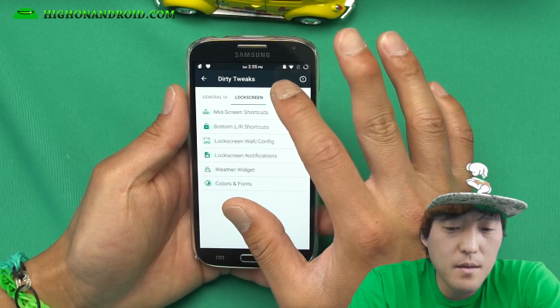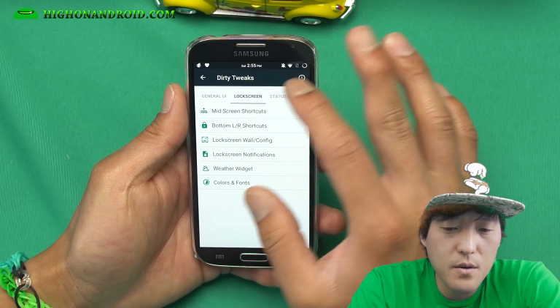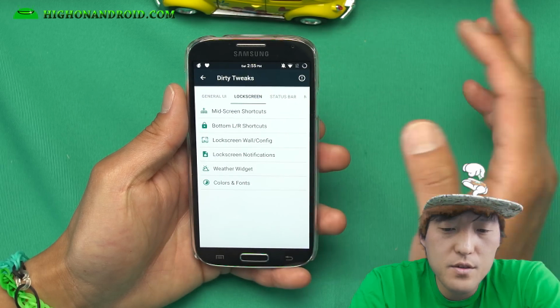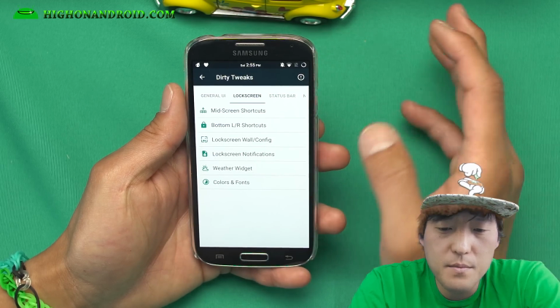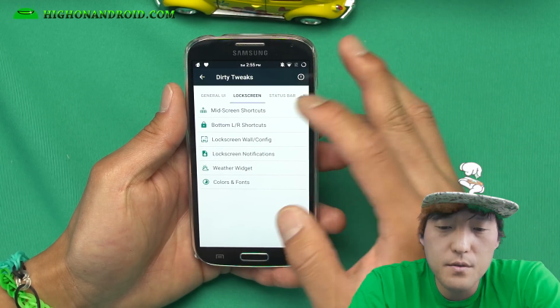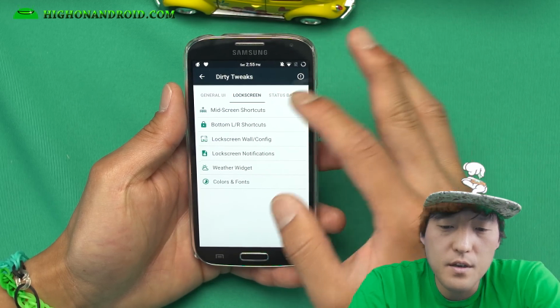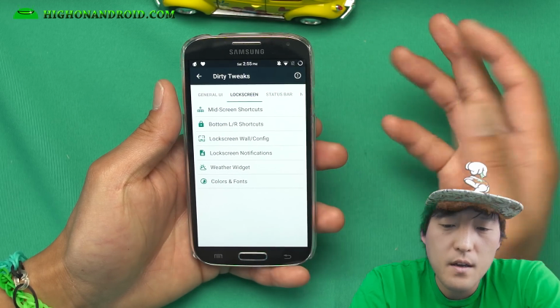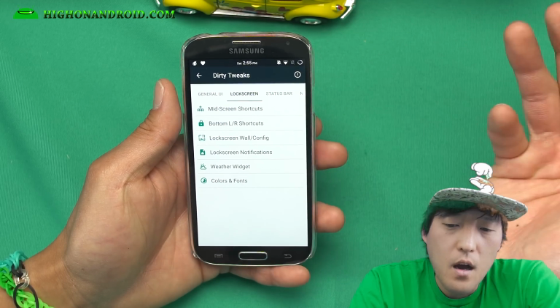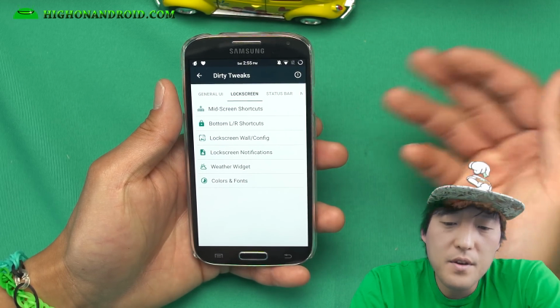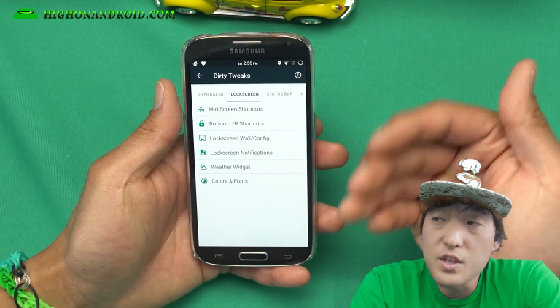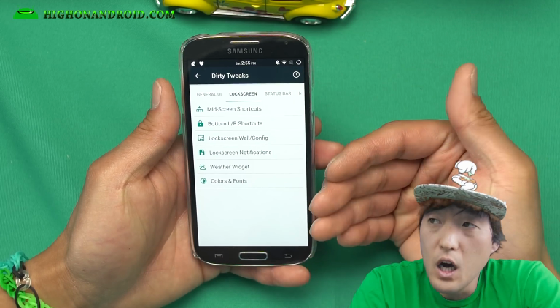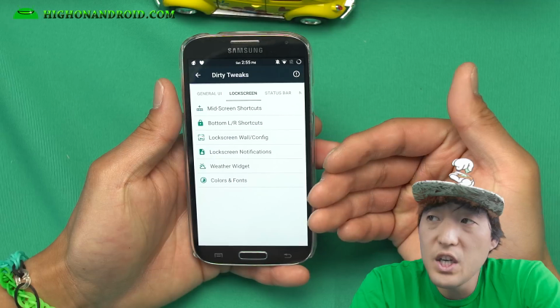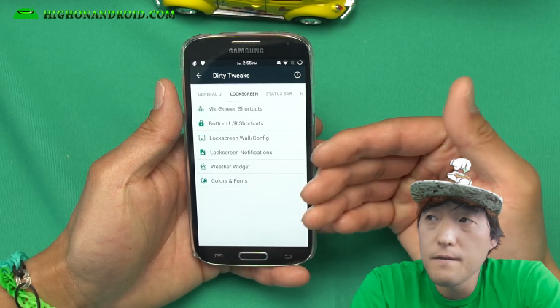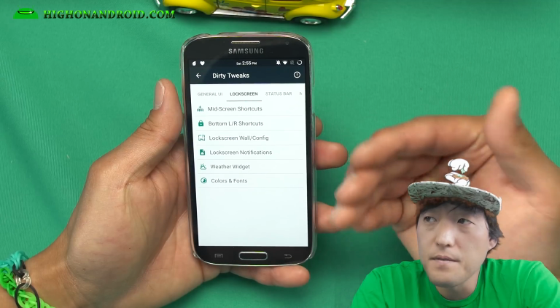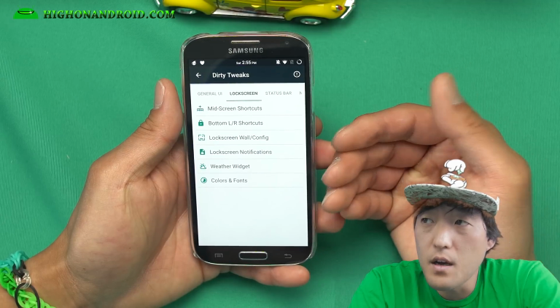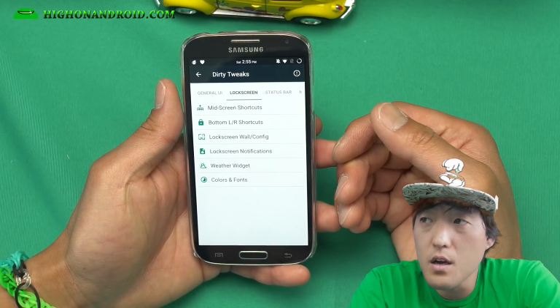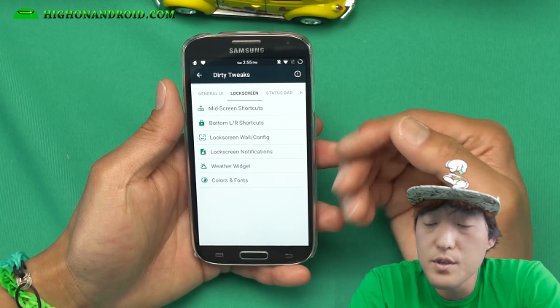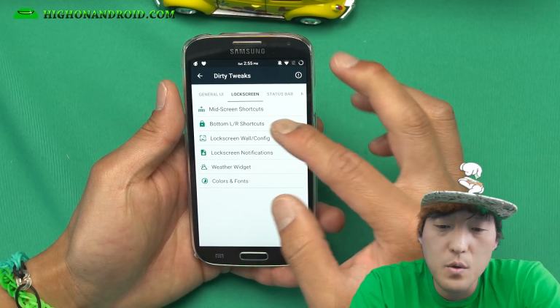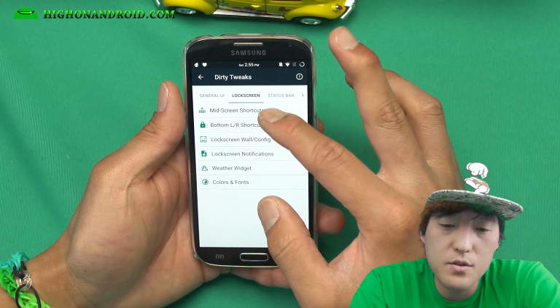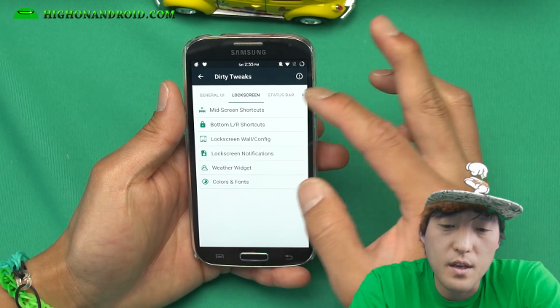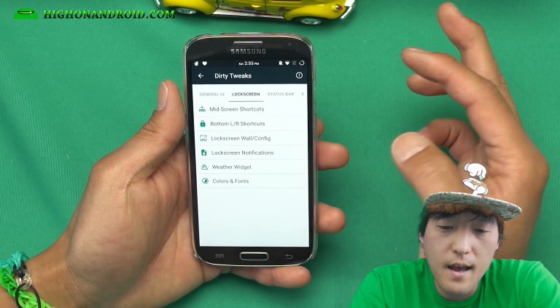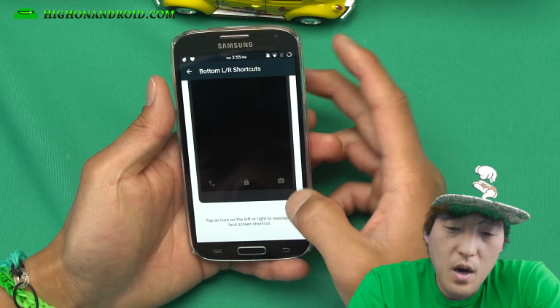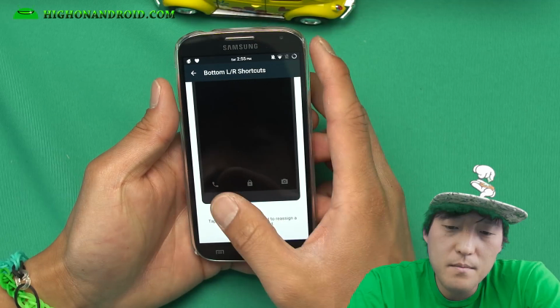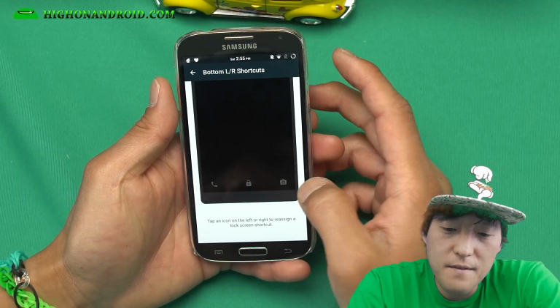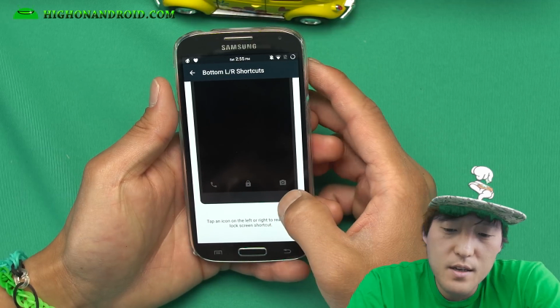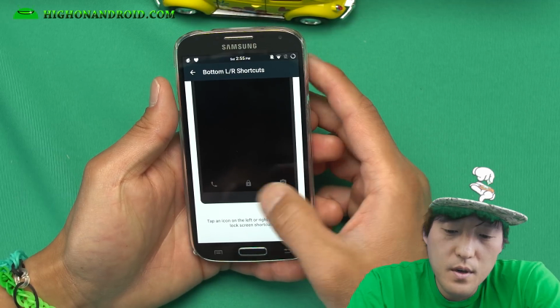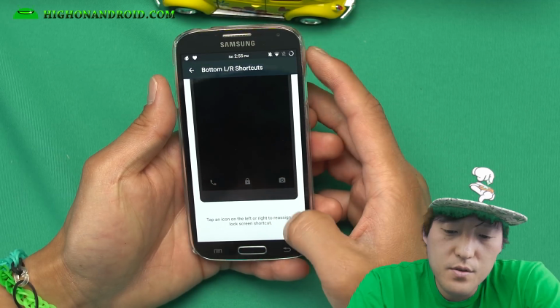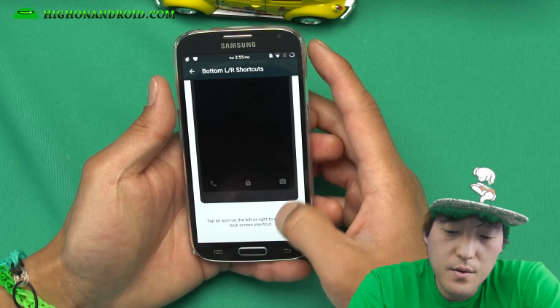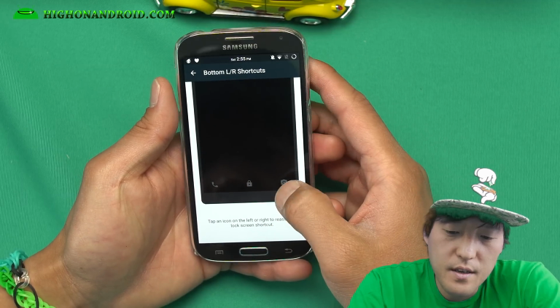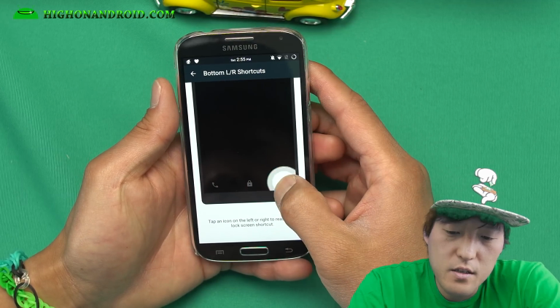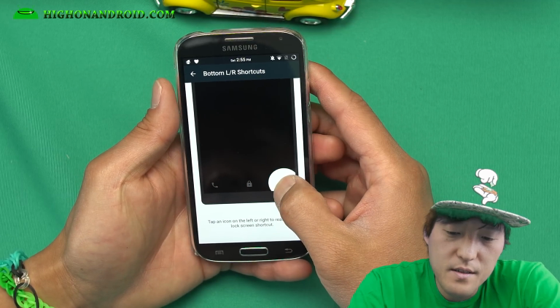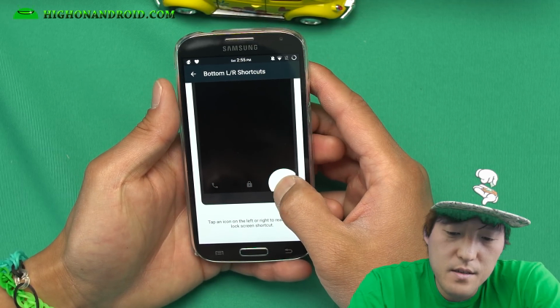Let me go ahead and show you some of the cool stuff. There's a ton of lock screen shortcuts you can add — bottom, left, right shortcuts. You can go ahead and customize these.